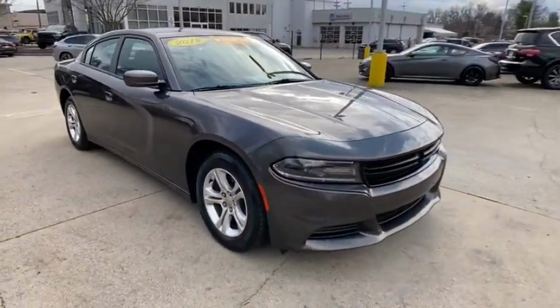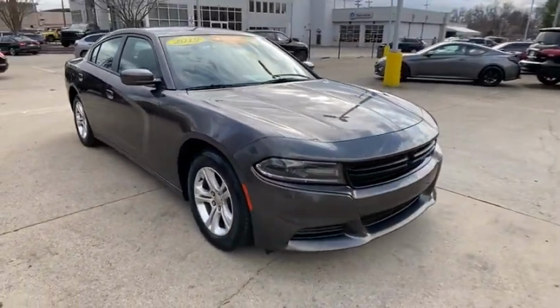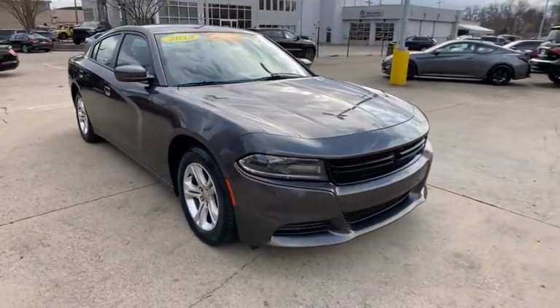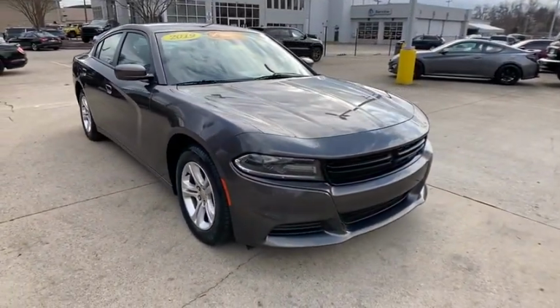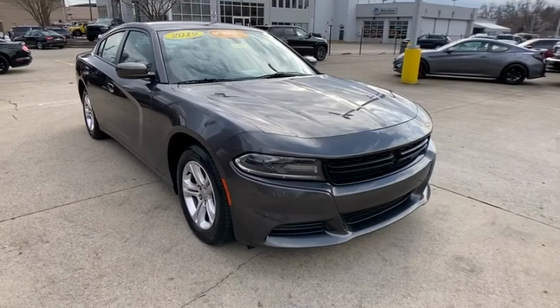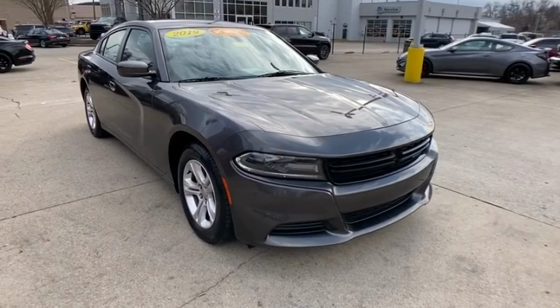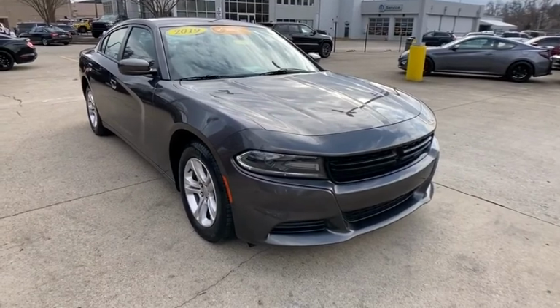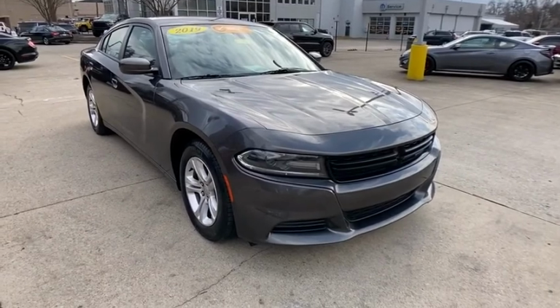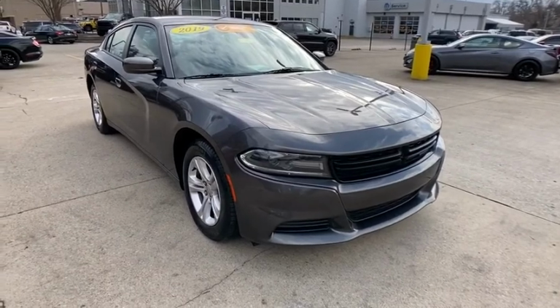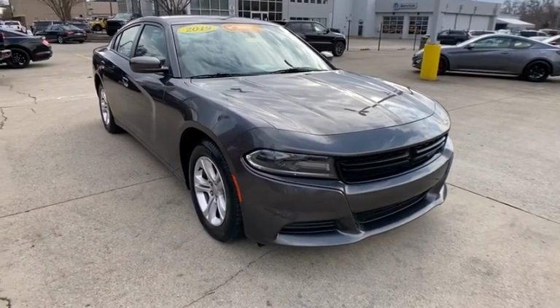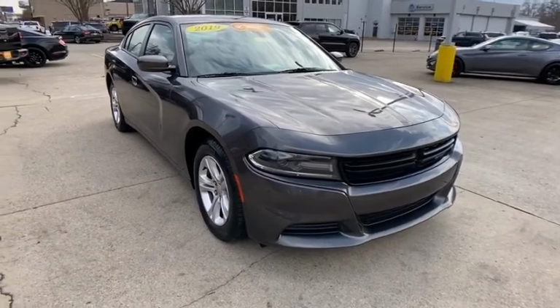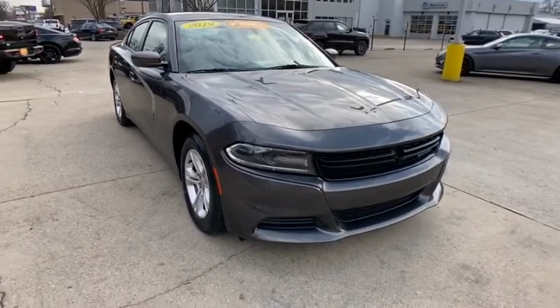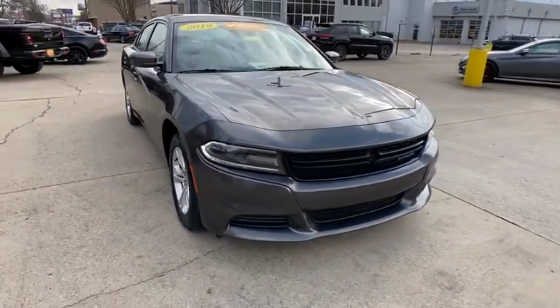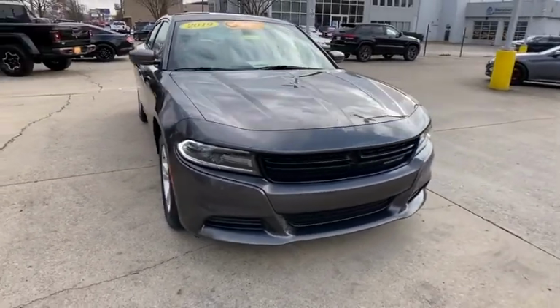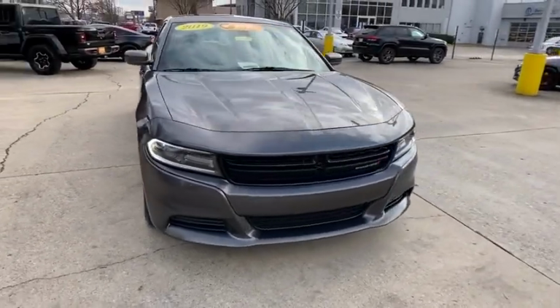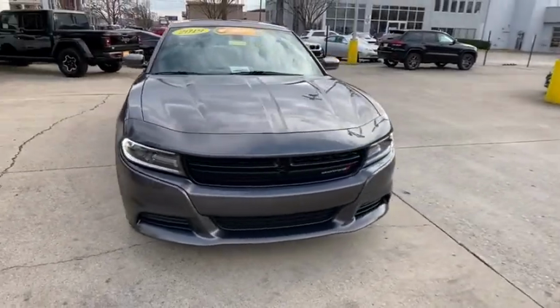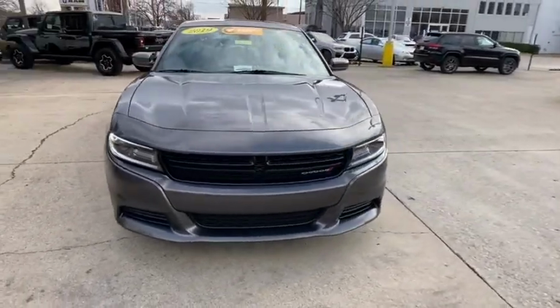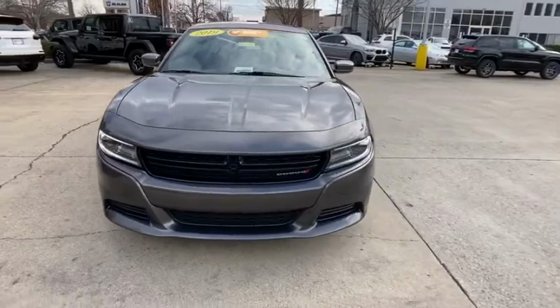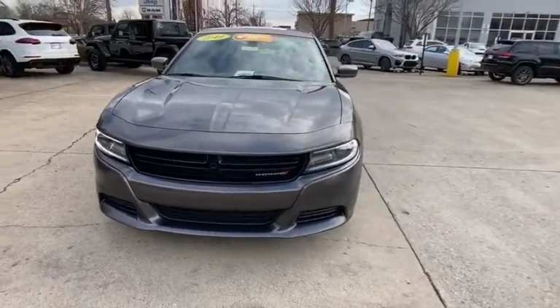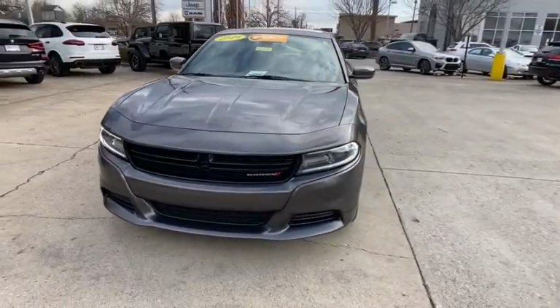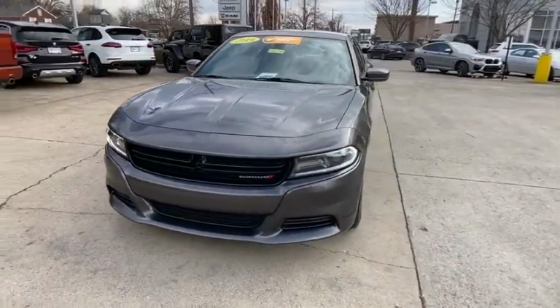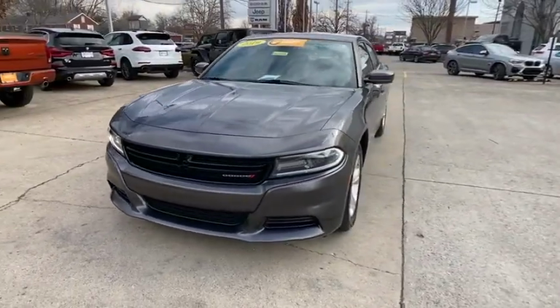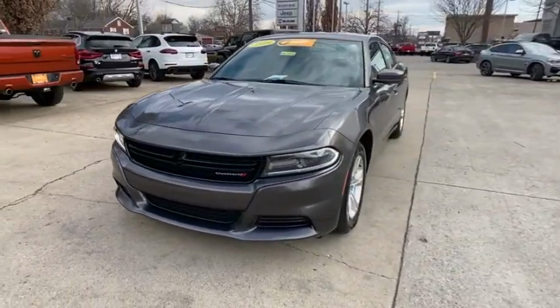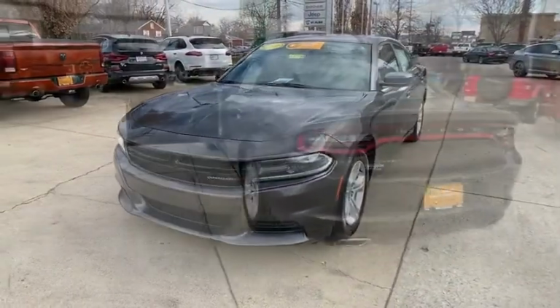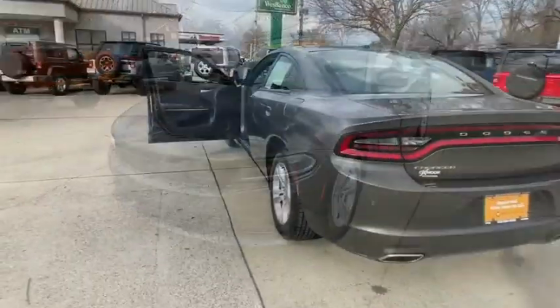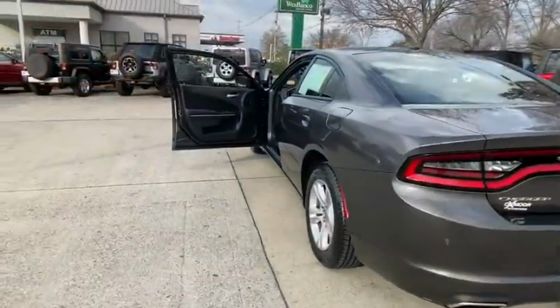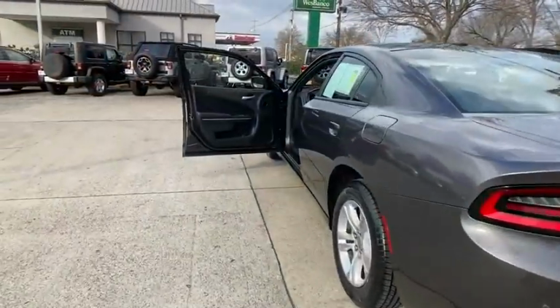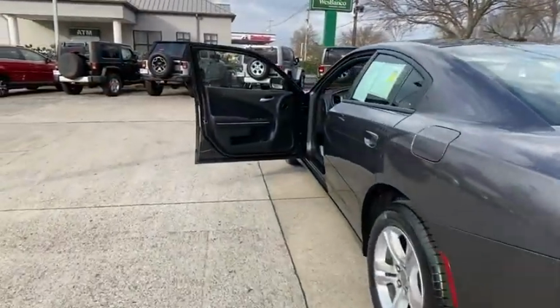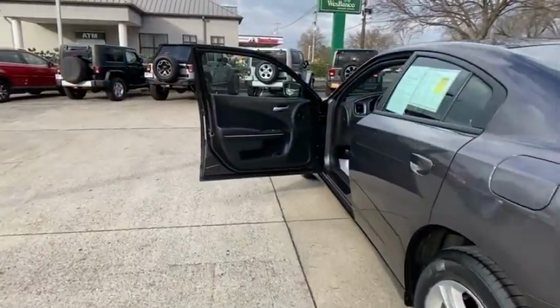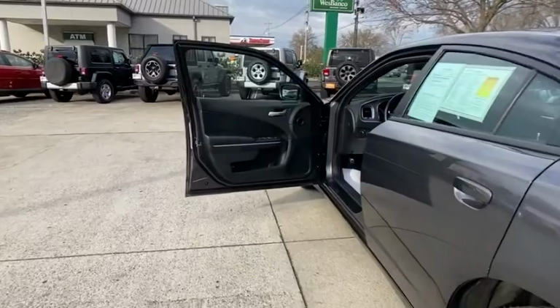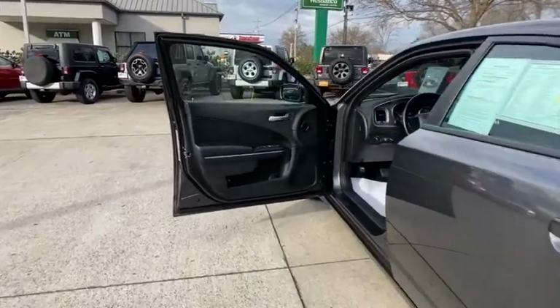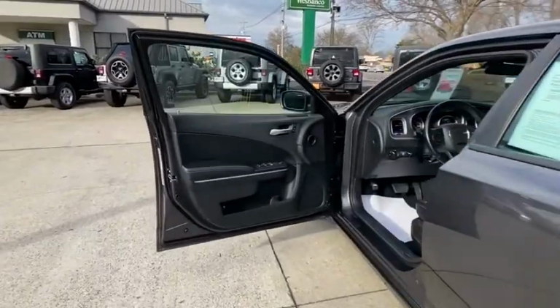The Charger is a powerful sedan that excites at every turn. Peace of mind comes standard with the Charger's 5-star government front and side impact crash test rating. This vehicle has less than 35,000 miles.